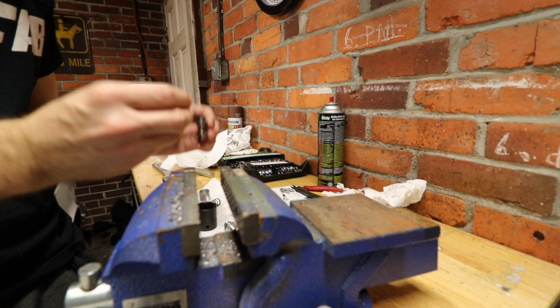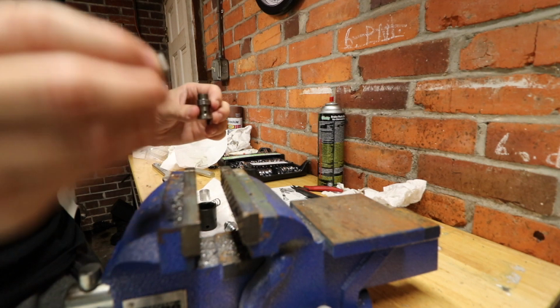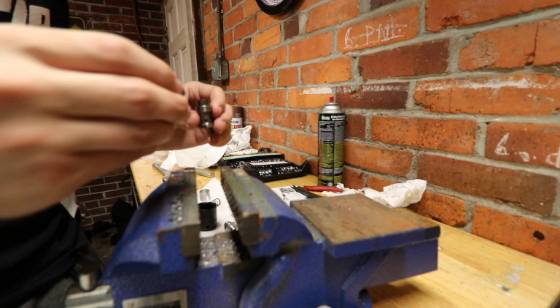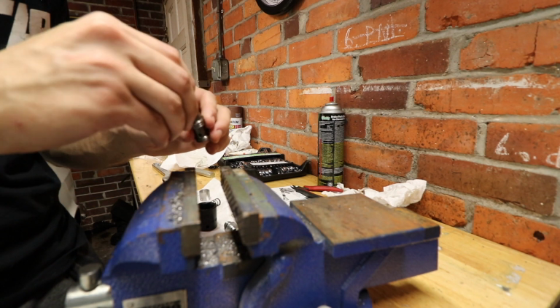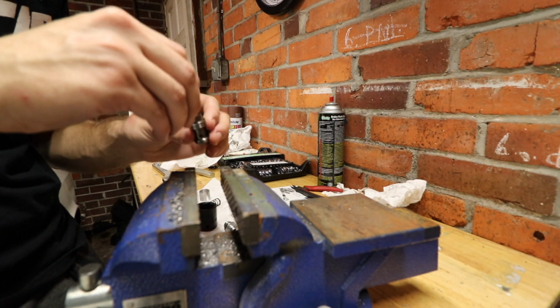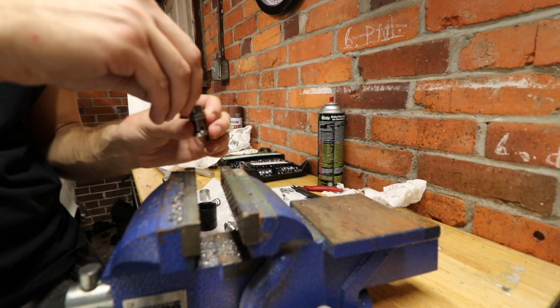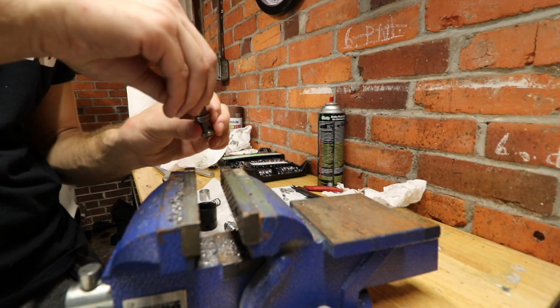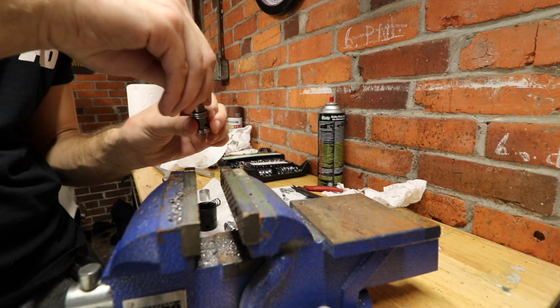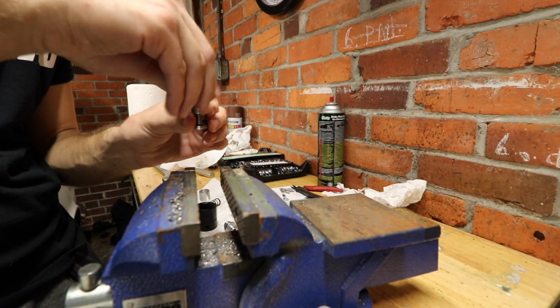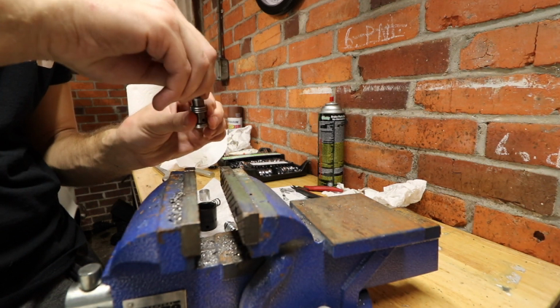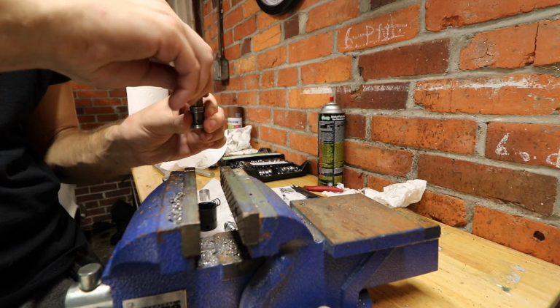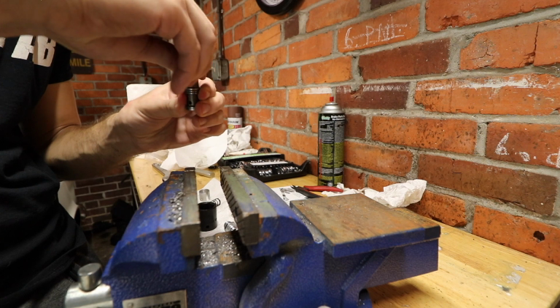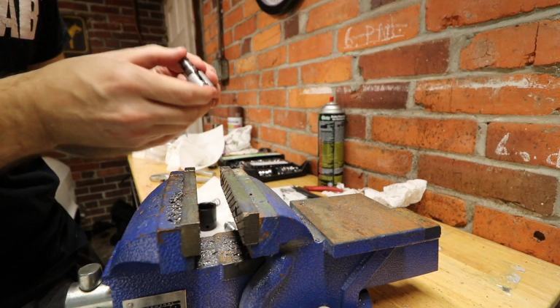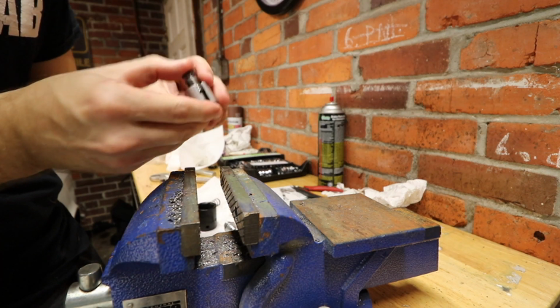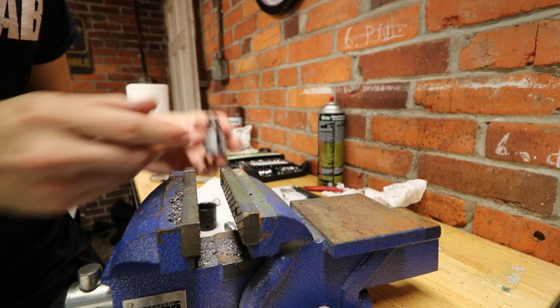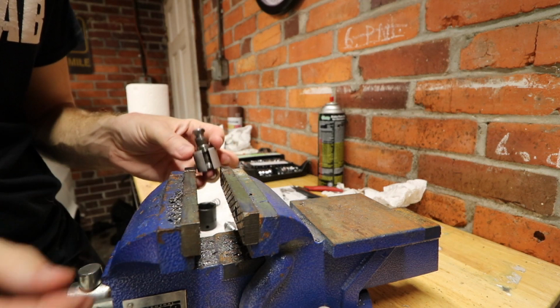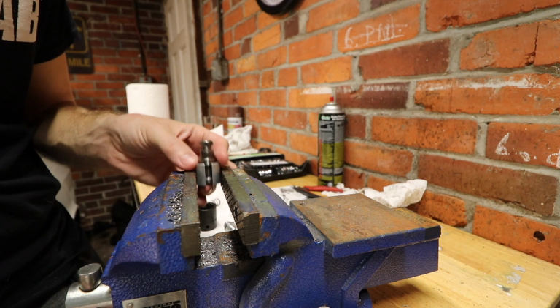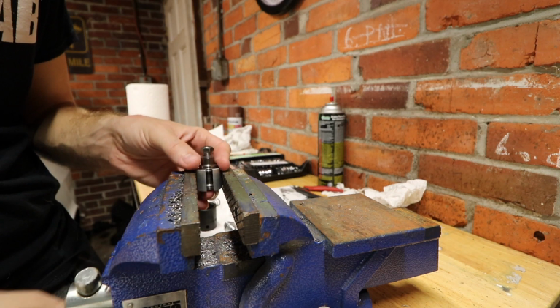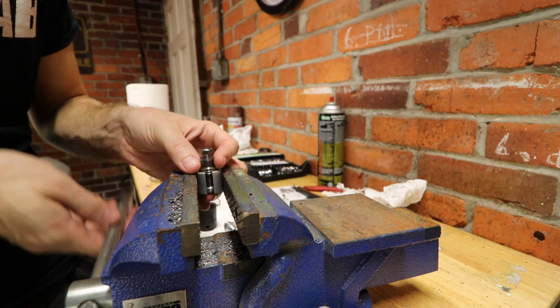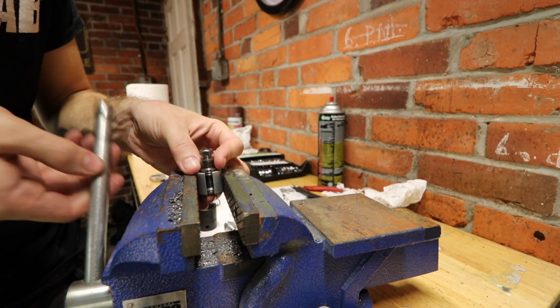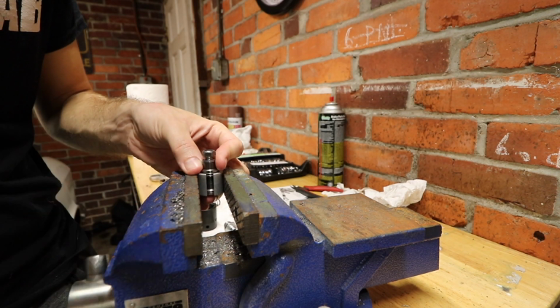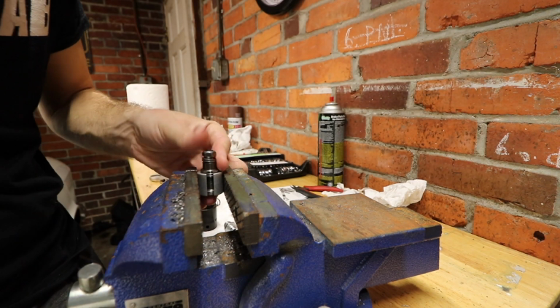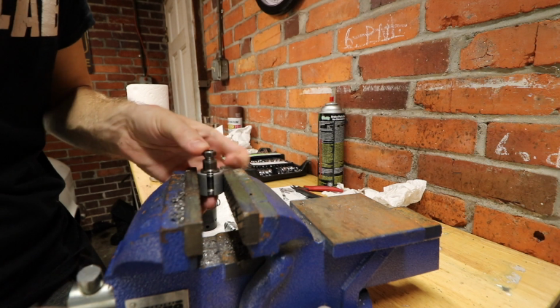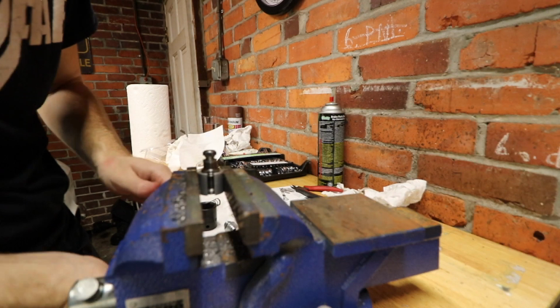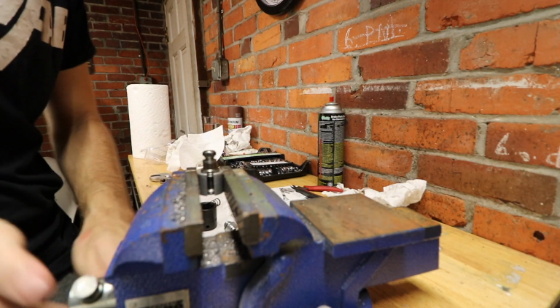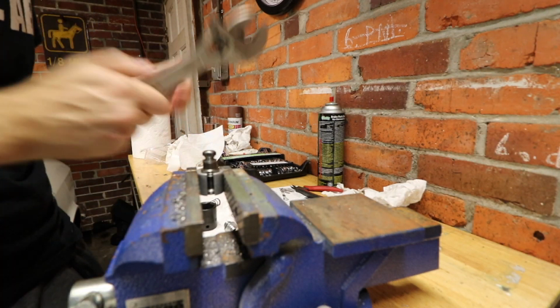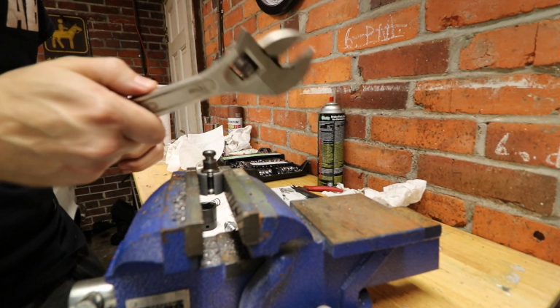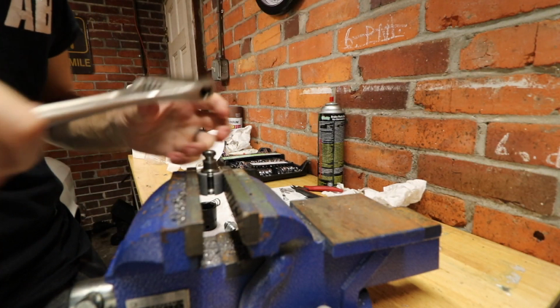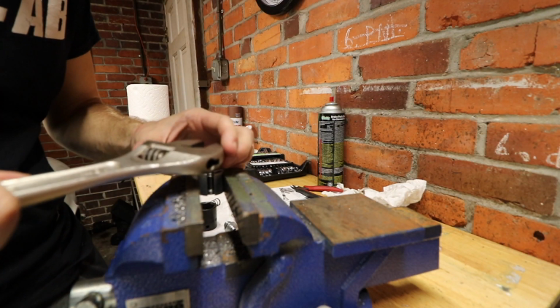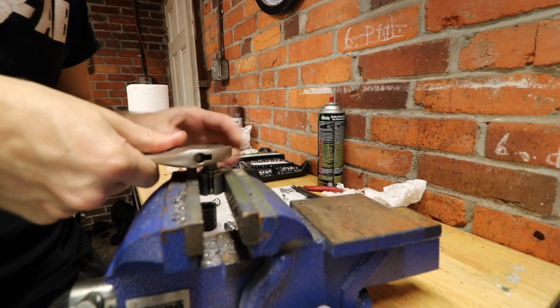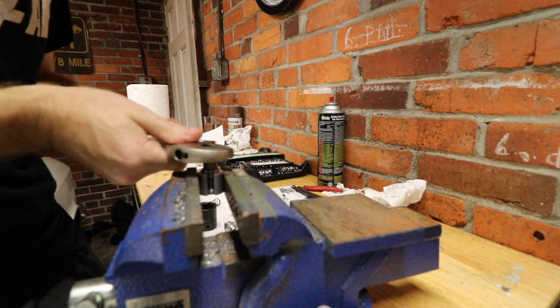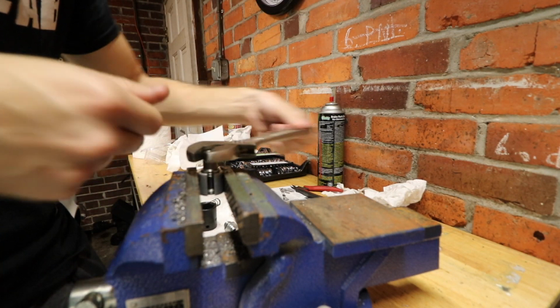We're putting four shims on here because that'll get us right at 850 PSI, and I think that's where we need to be. Now we can throw this thing back in the clamp and start tightening it down.